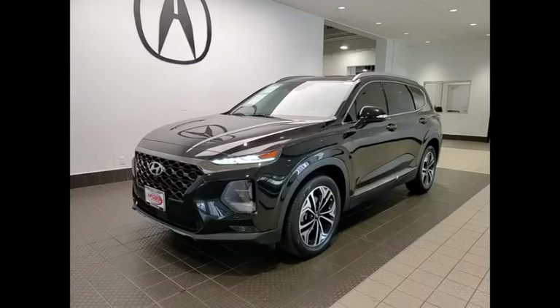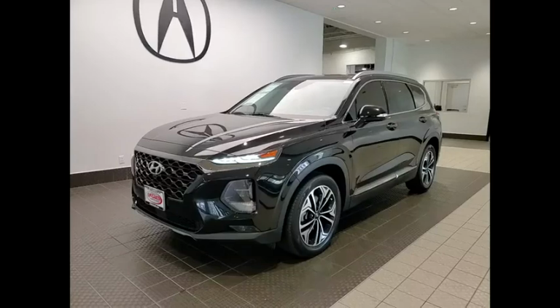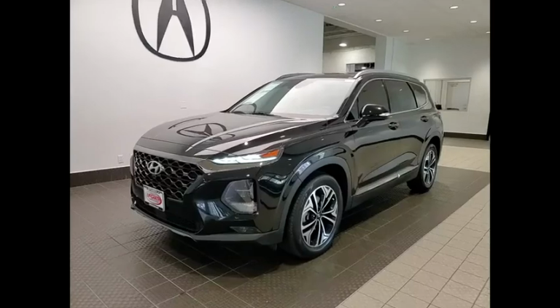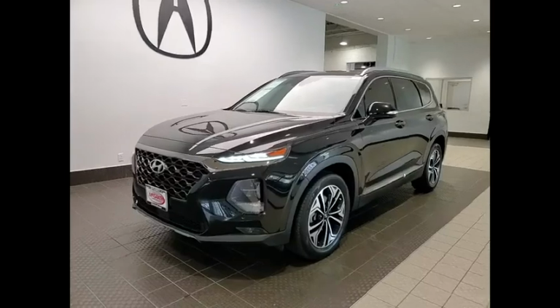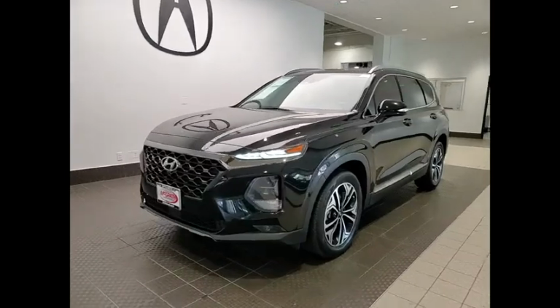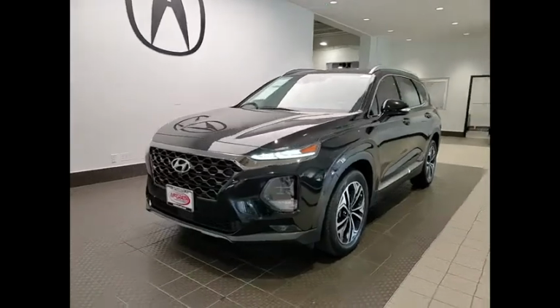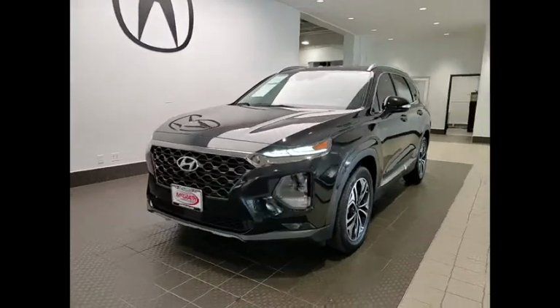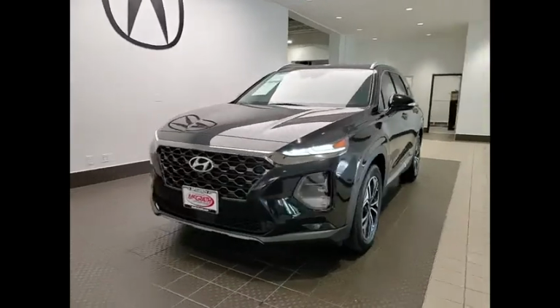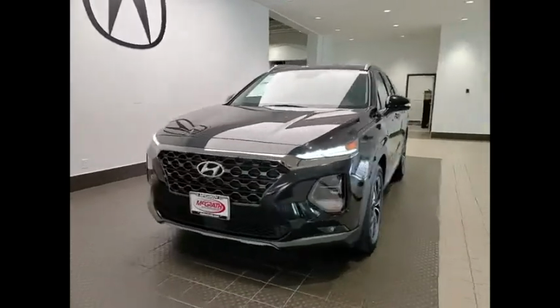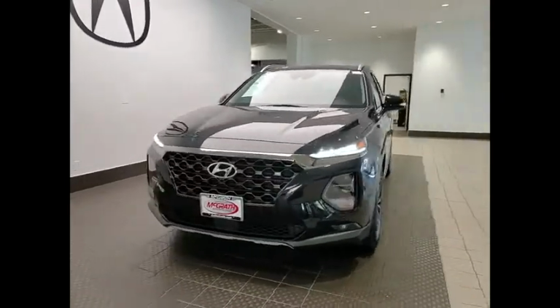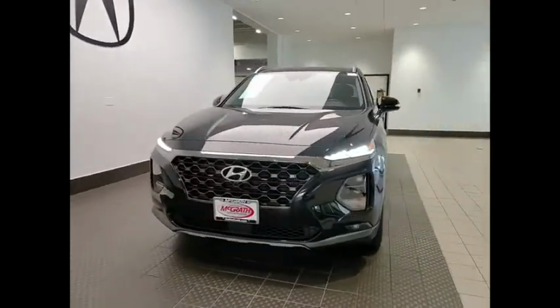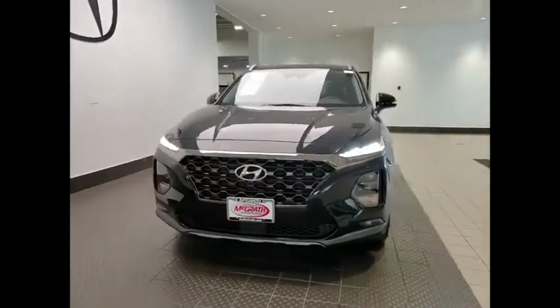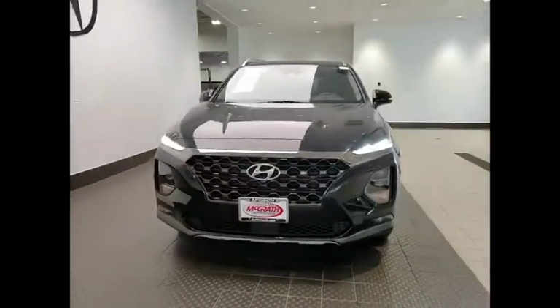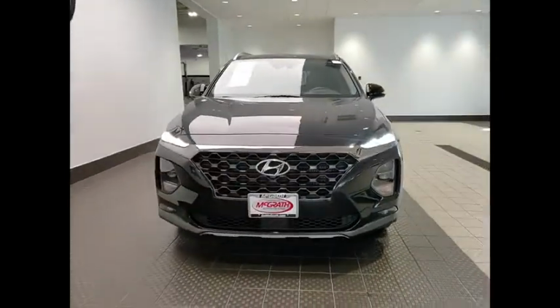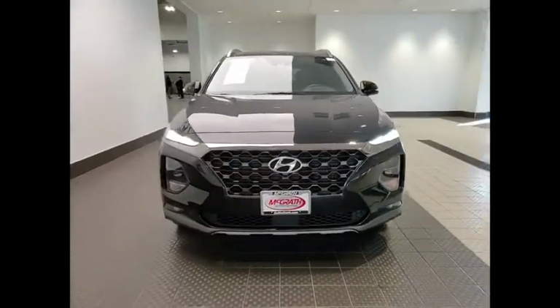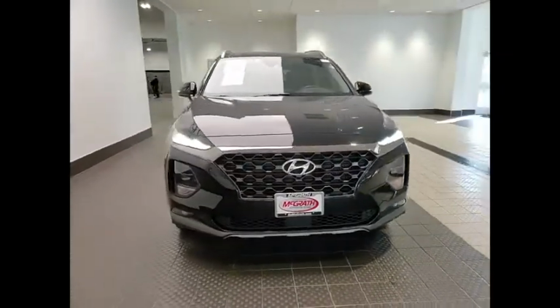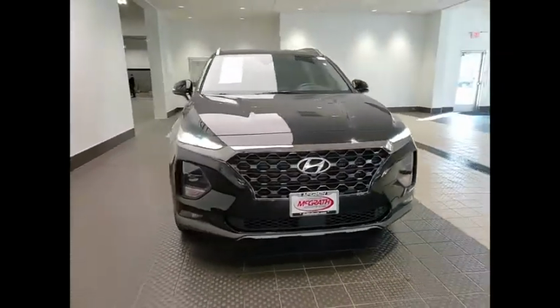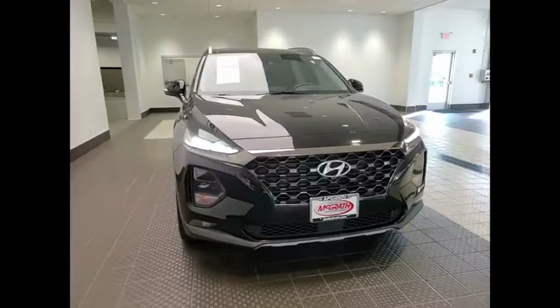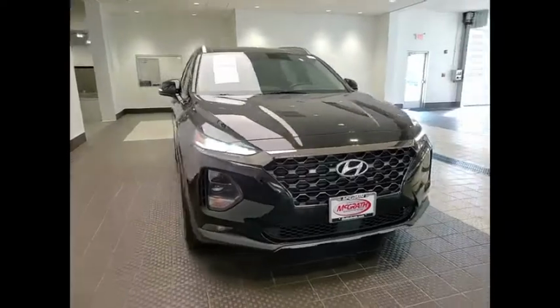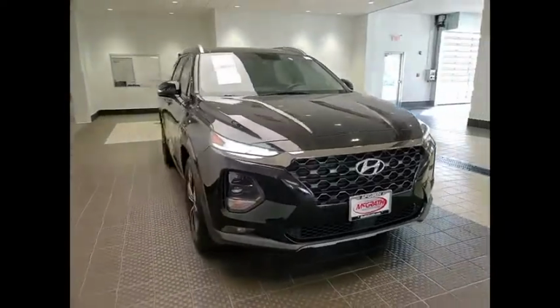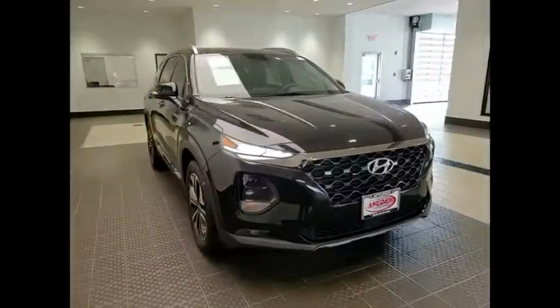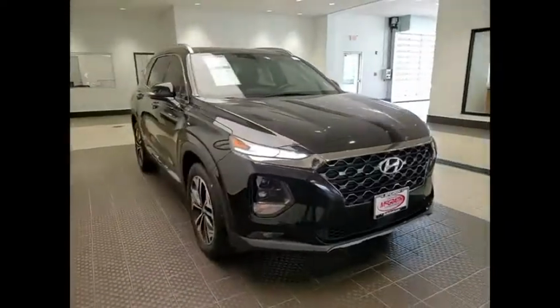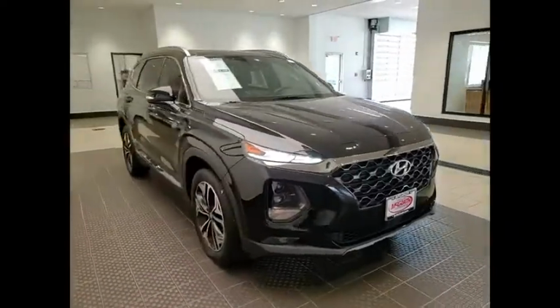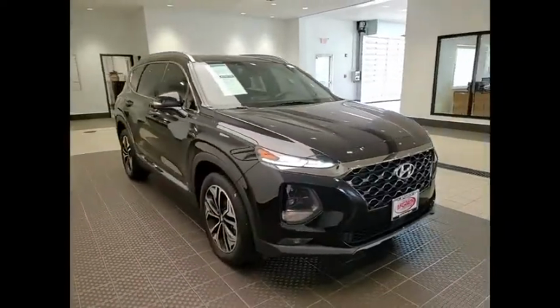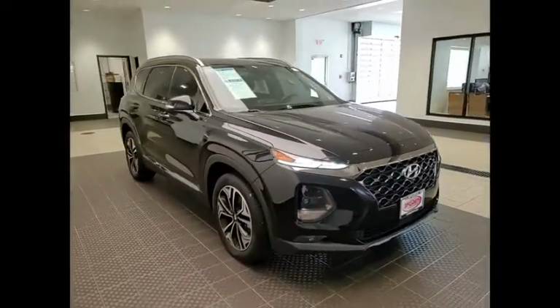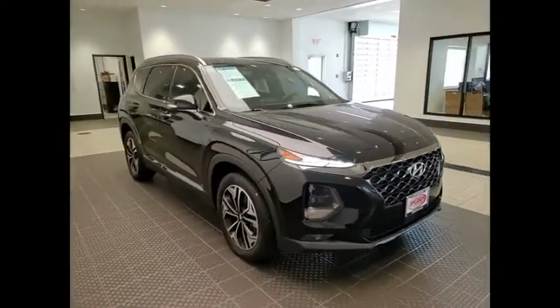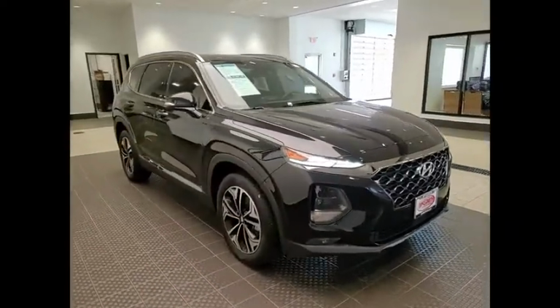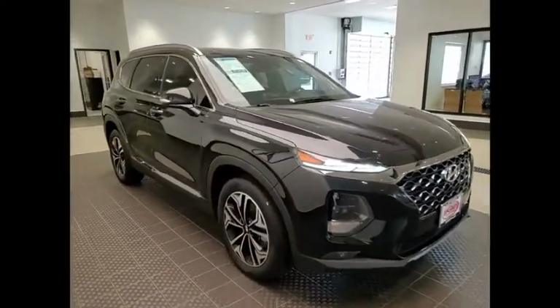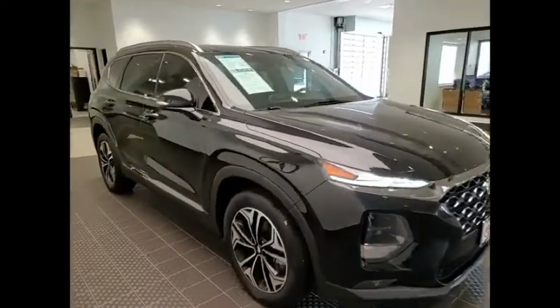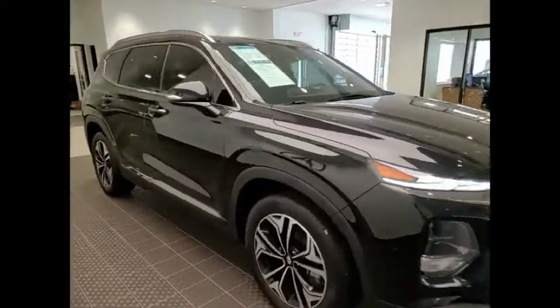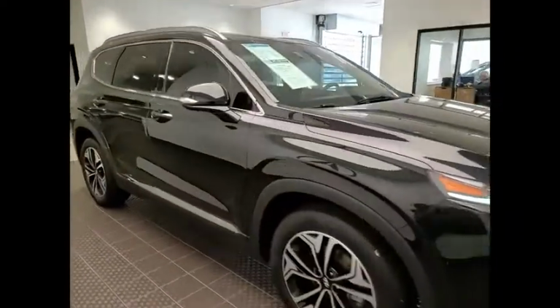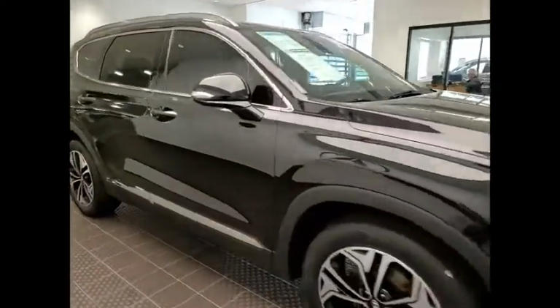Stop by and take a look at the 2019 Santa Fe. Style, quality, performance, value. Need we say more?